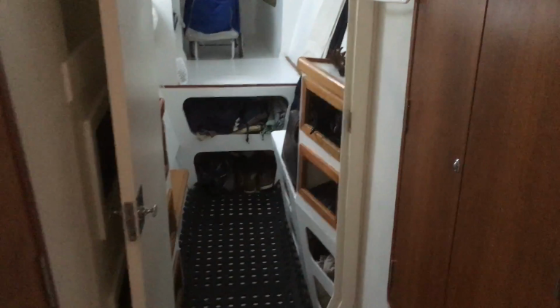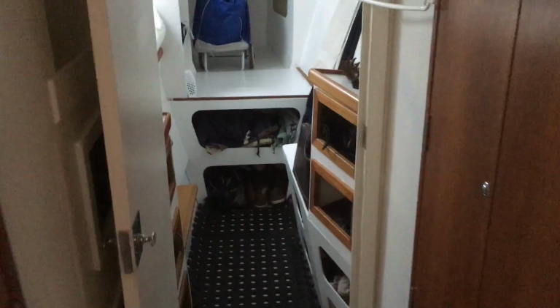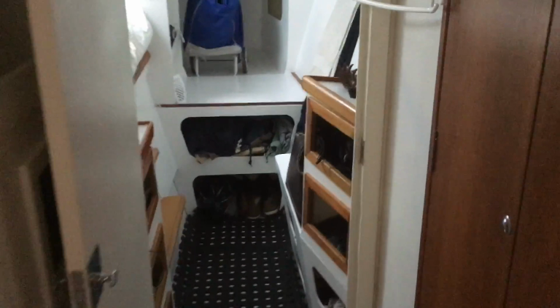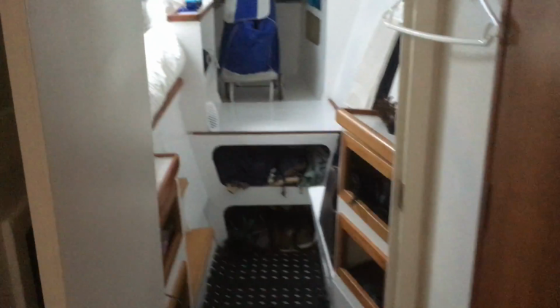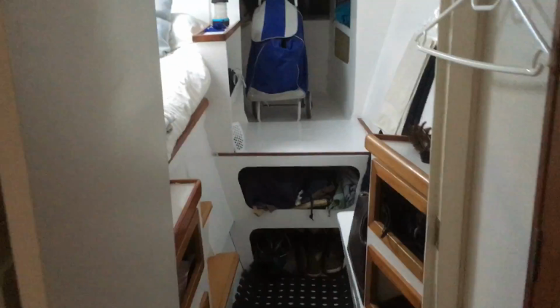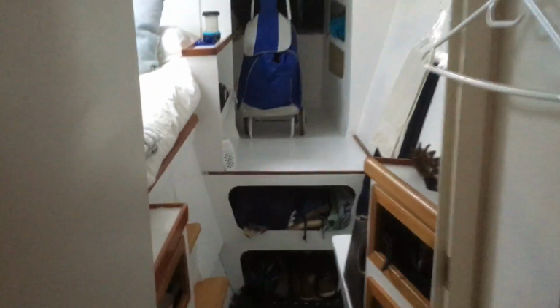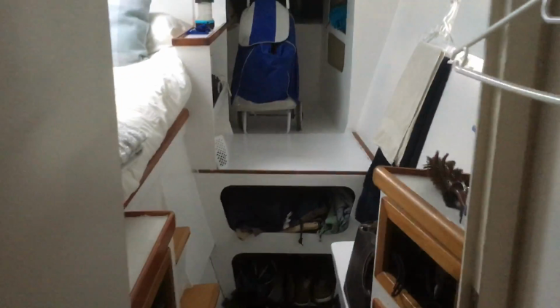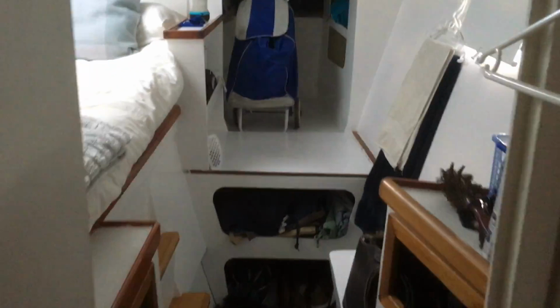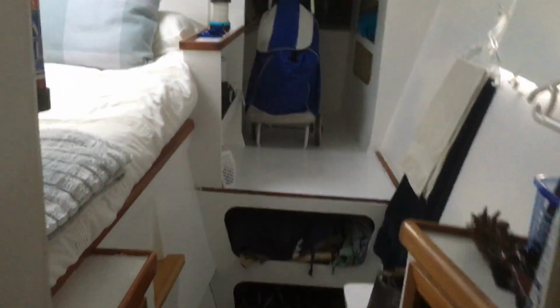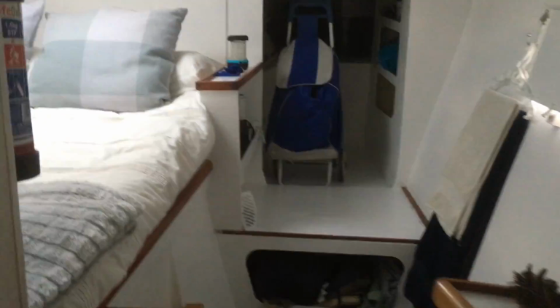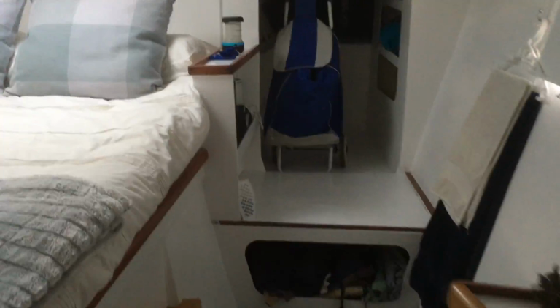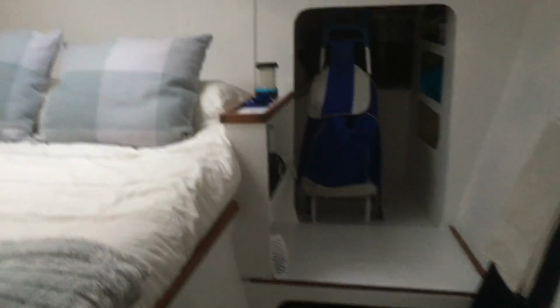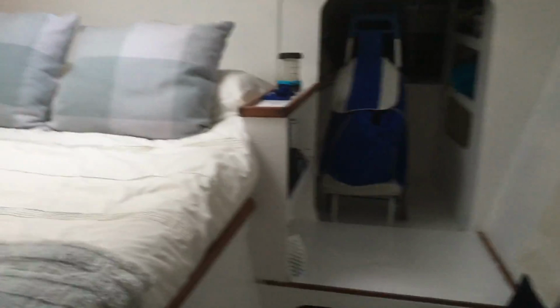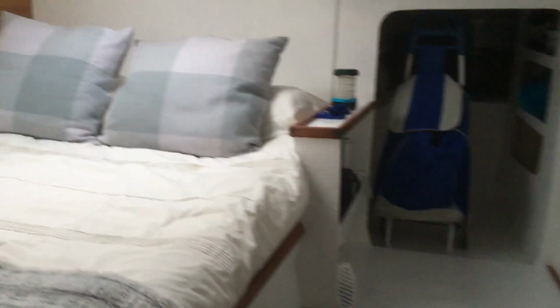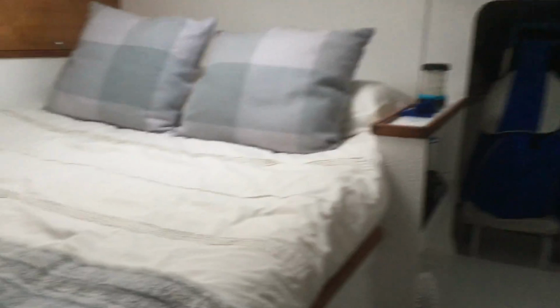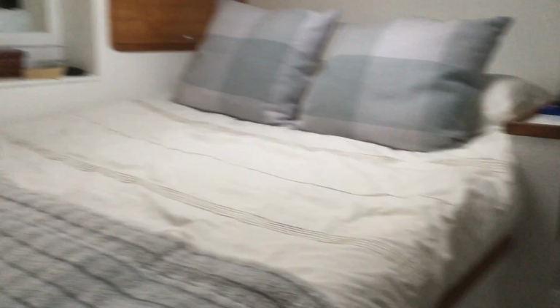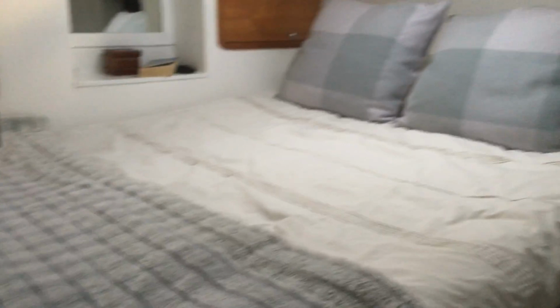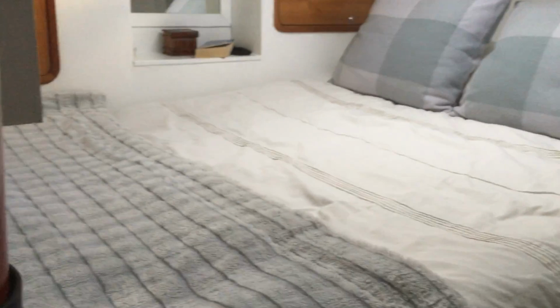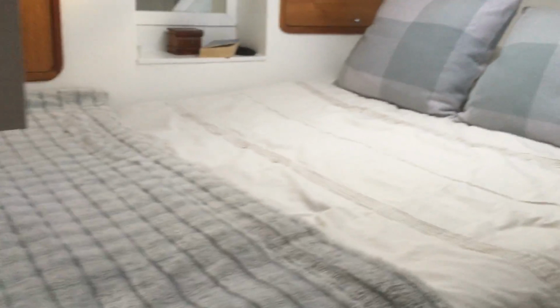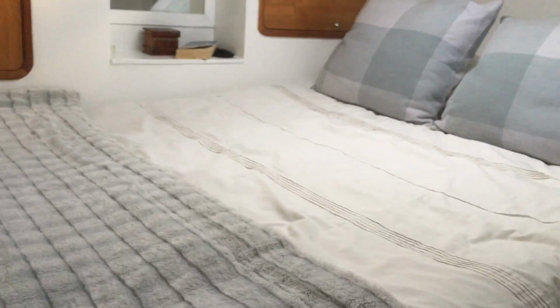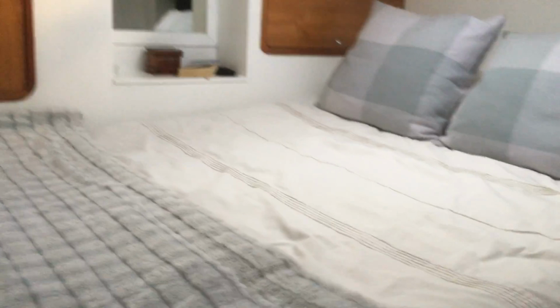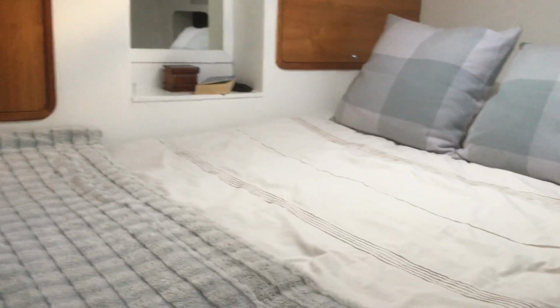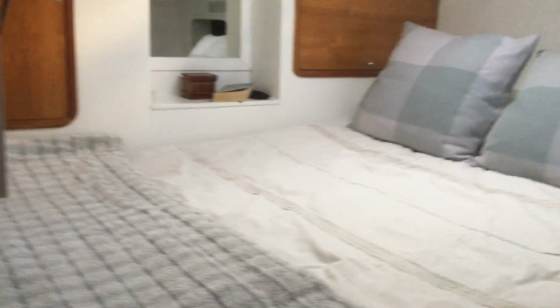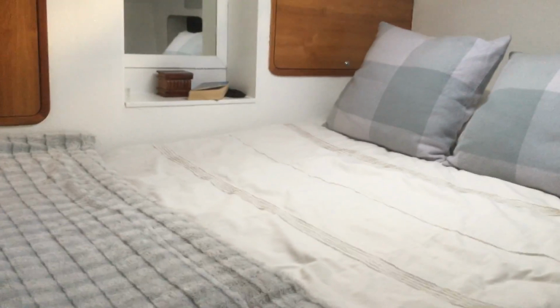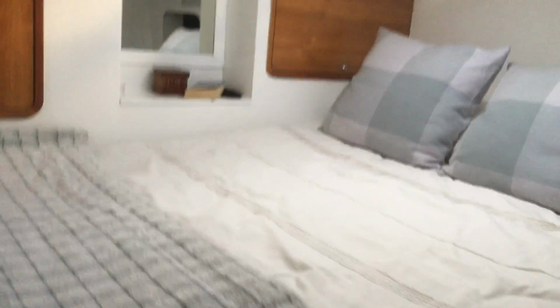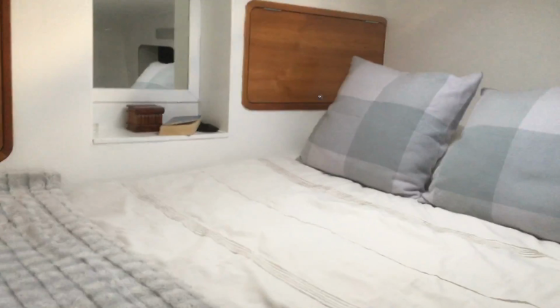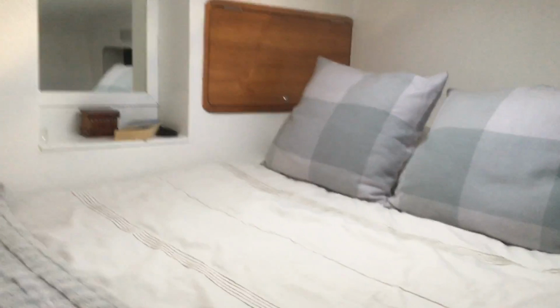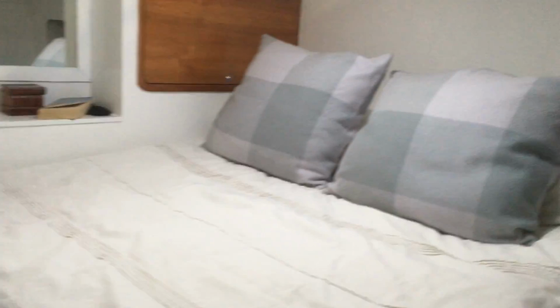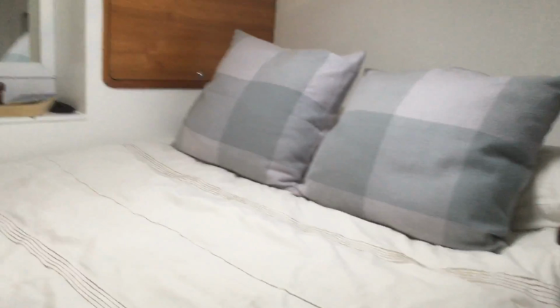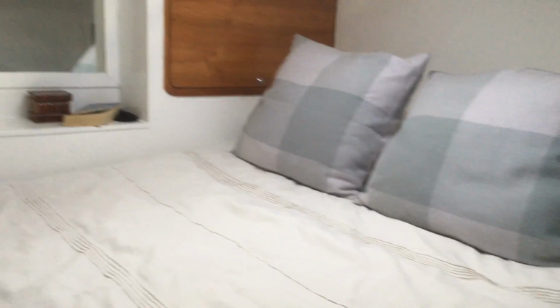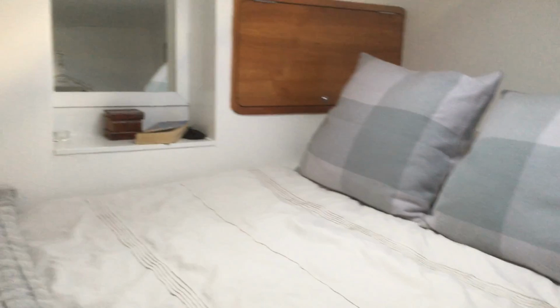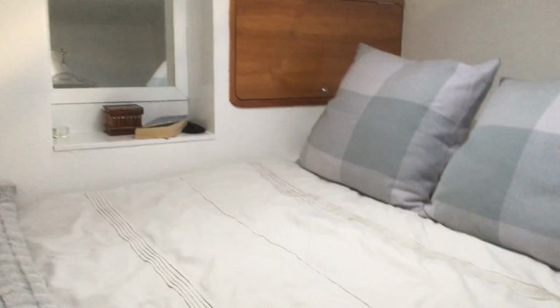Starboard hull, walking forward. This is the master — this is the owner's section. It's a nice big bed.